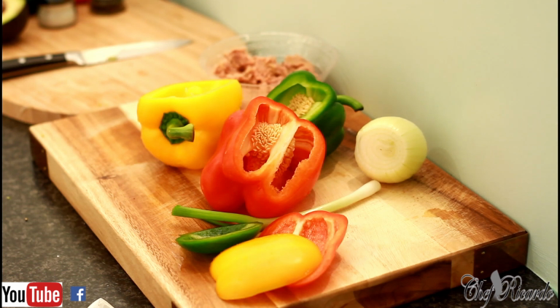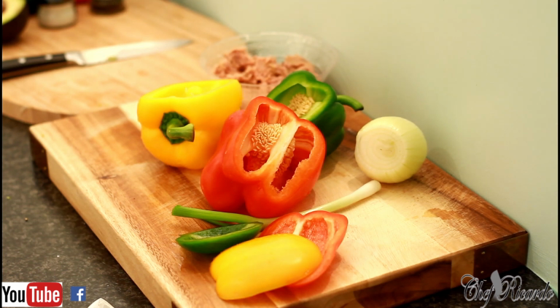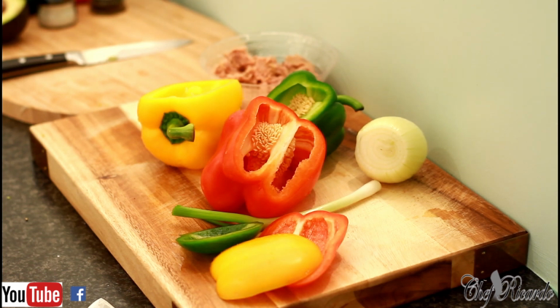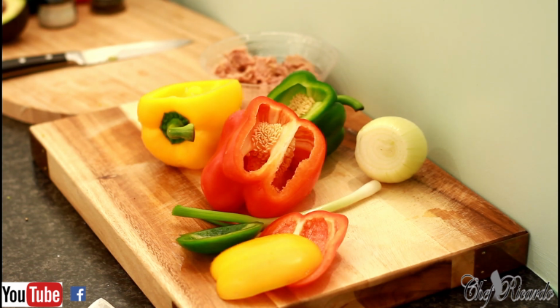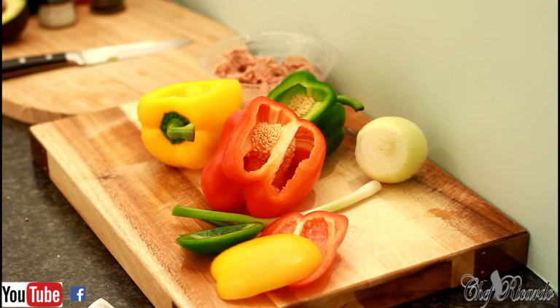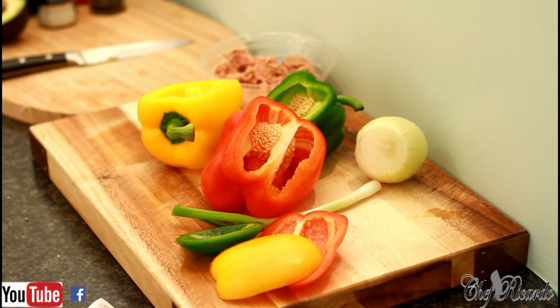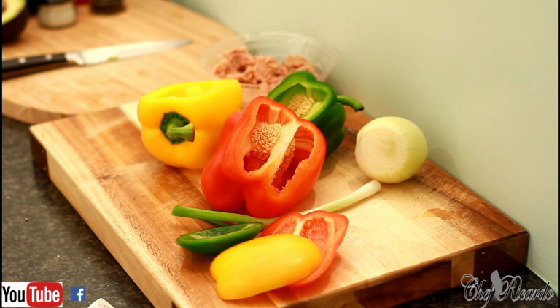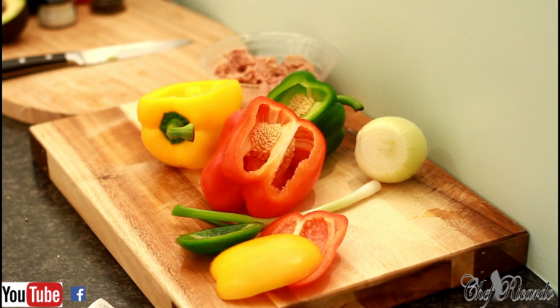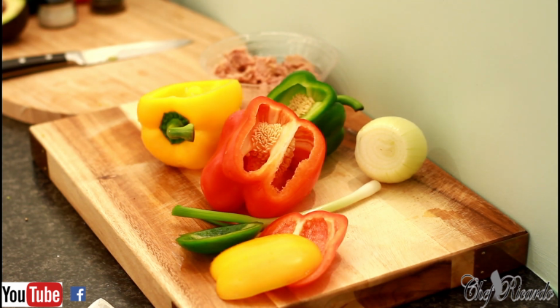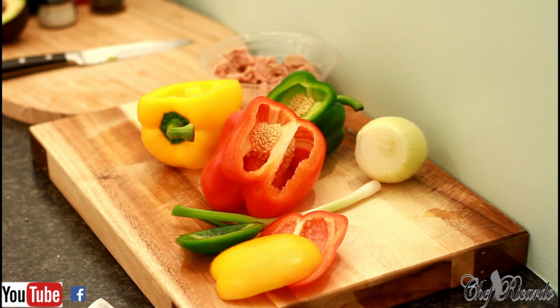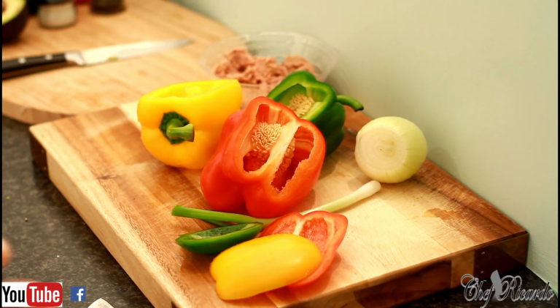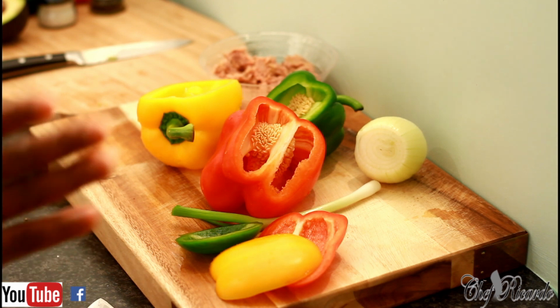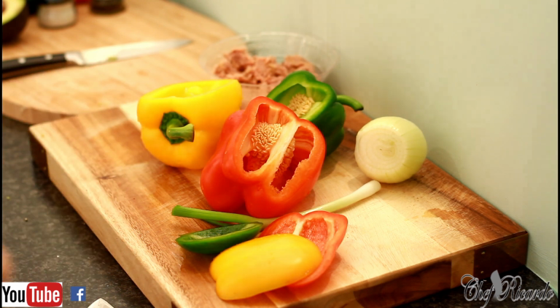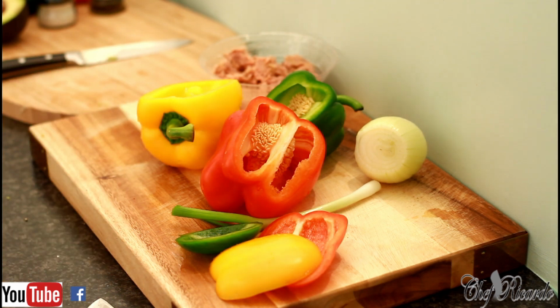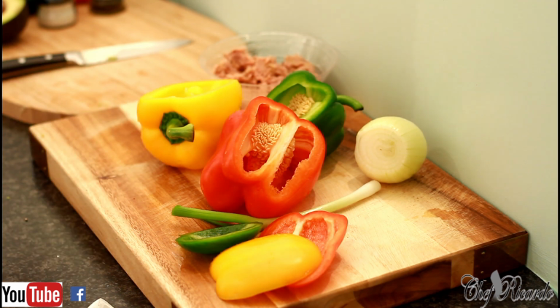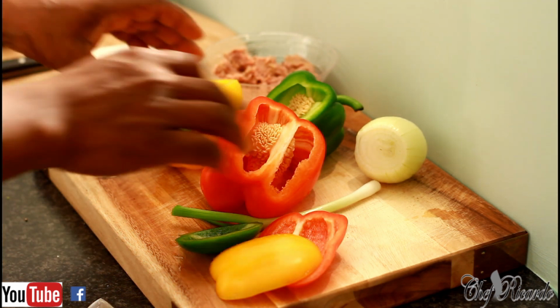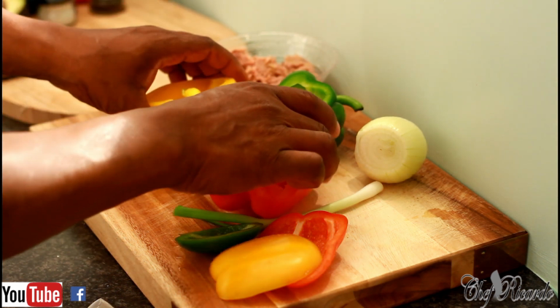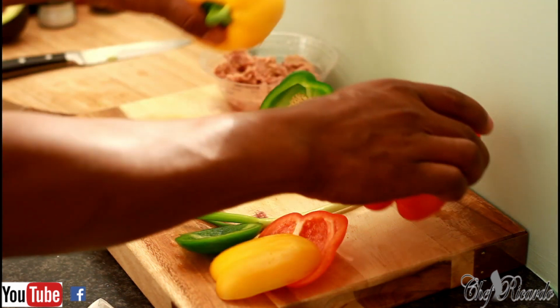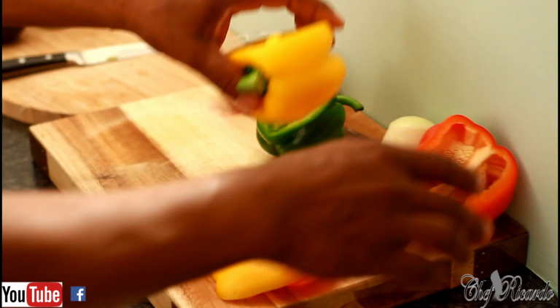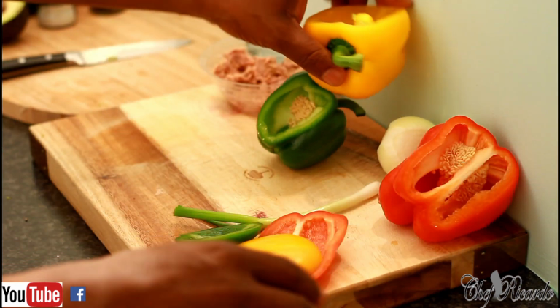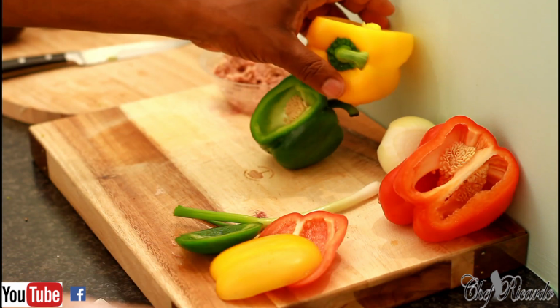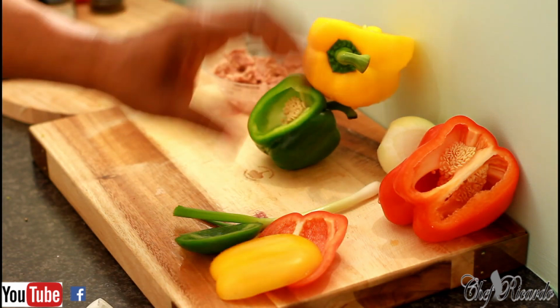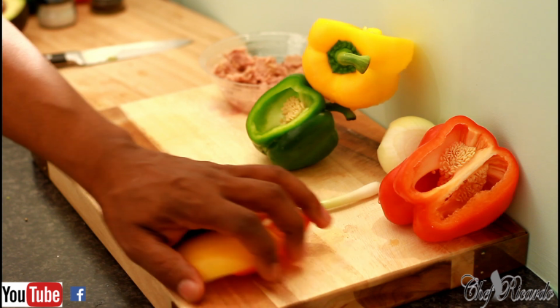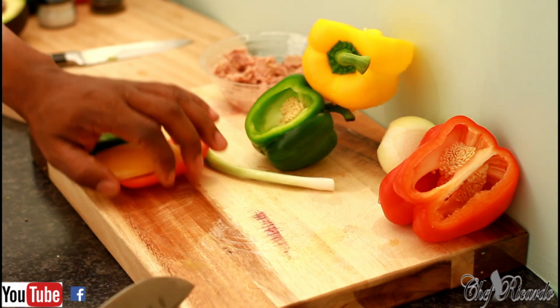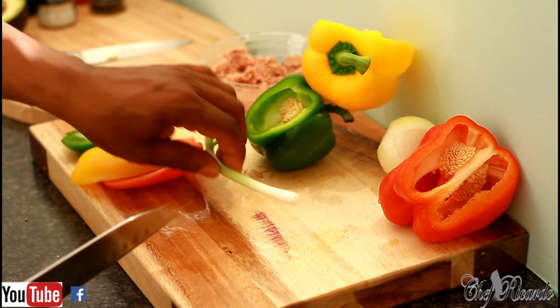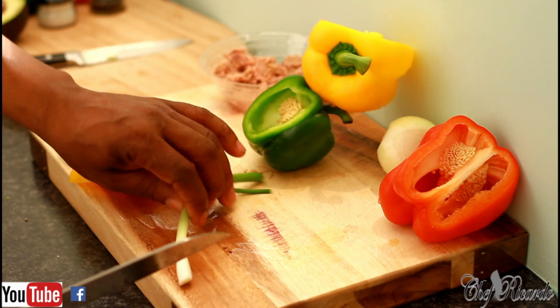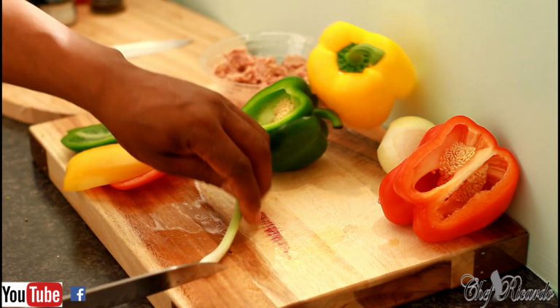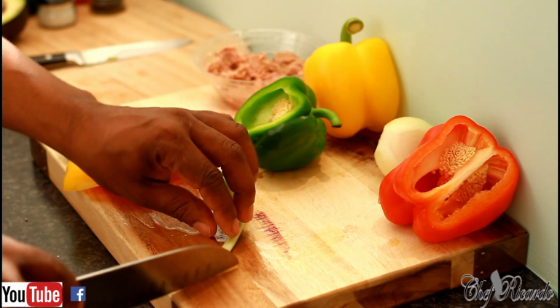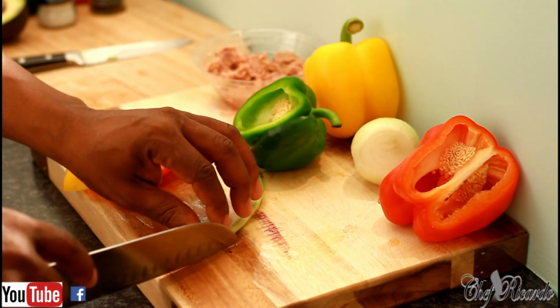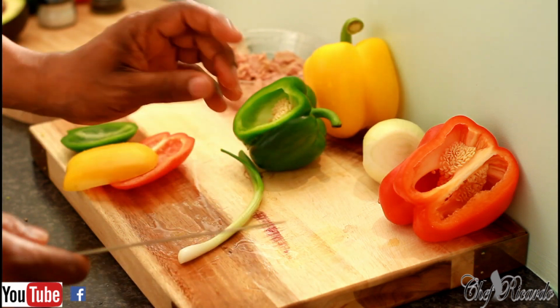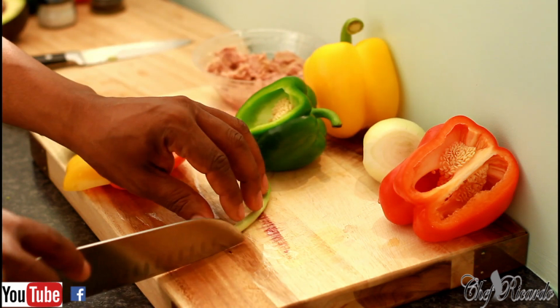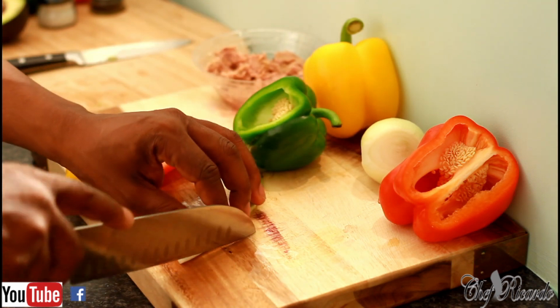Nice and lovely guys, so basically I'm going to fry up a tuna for a tuna salad. It is summer, let's do it this kind of way. So first thing...